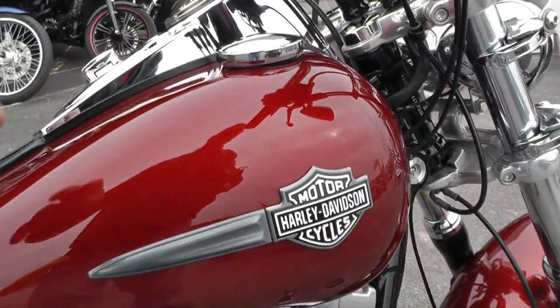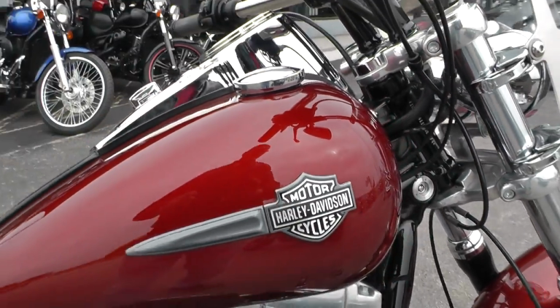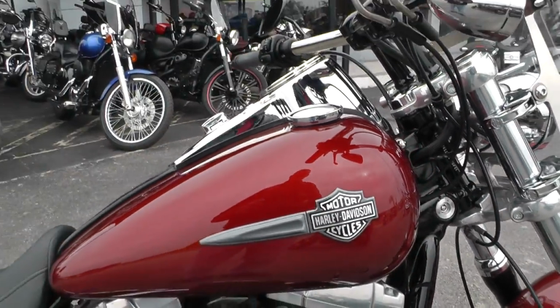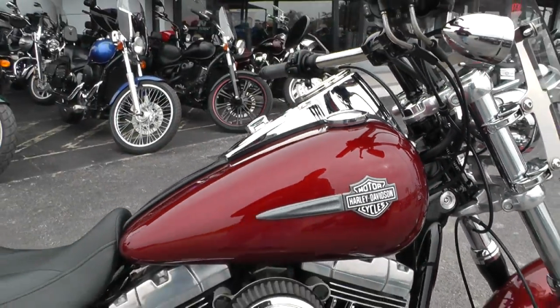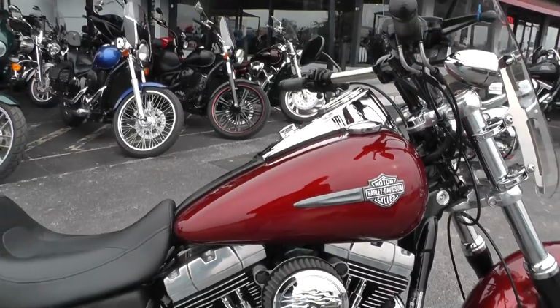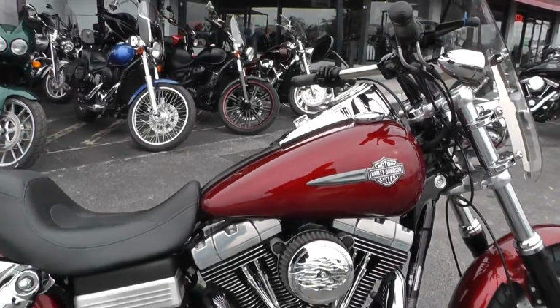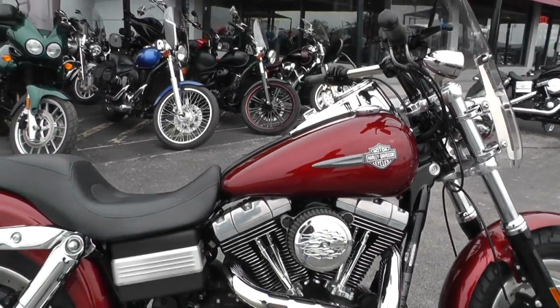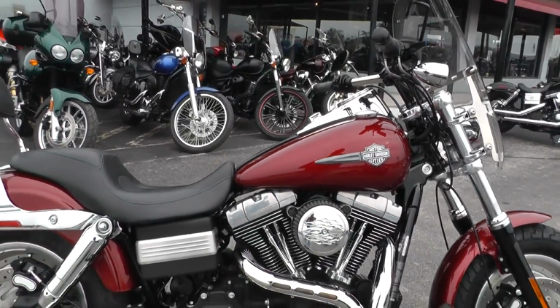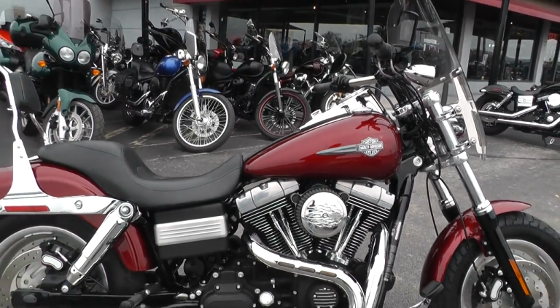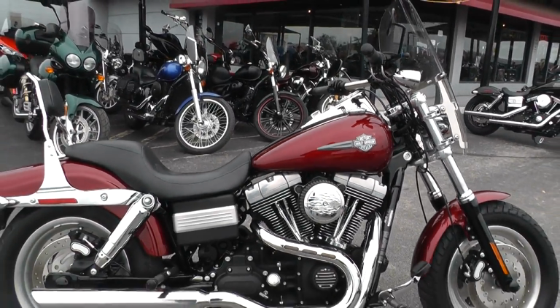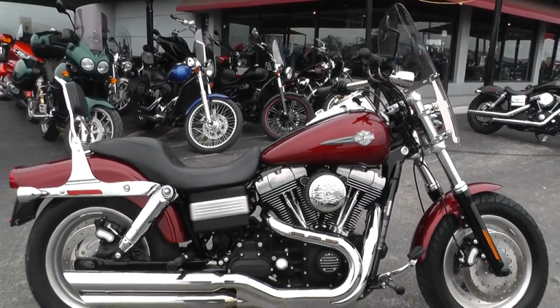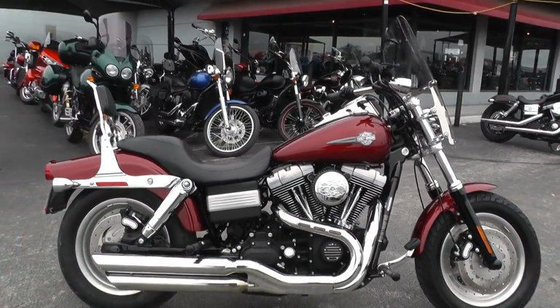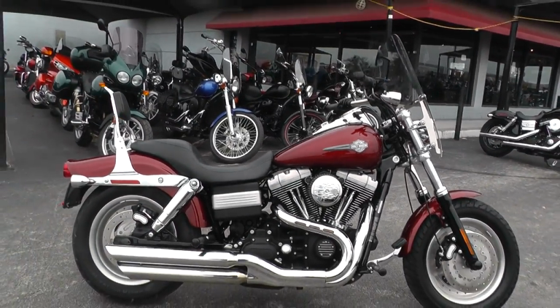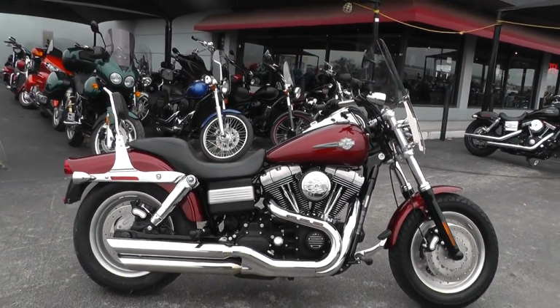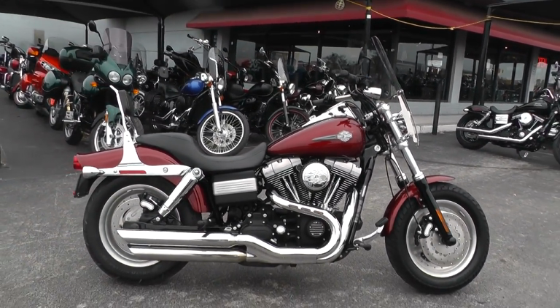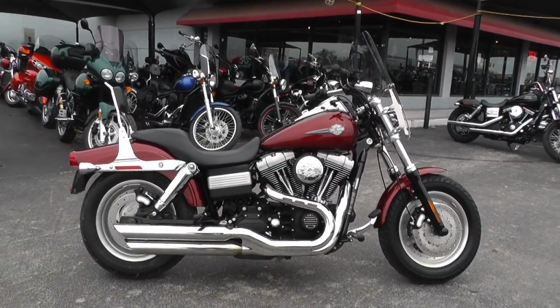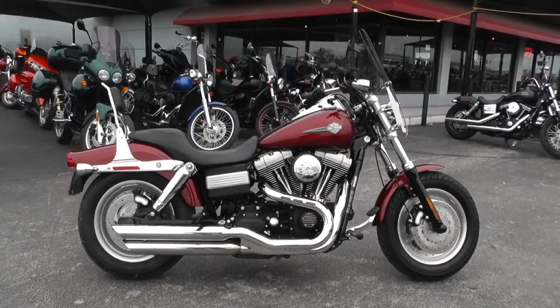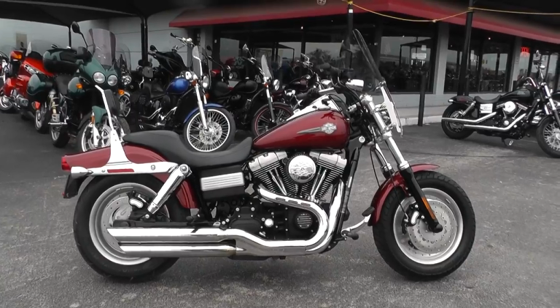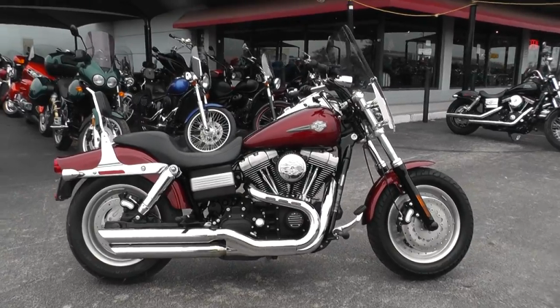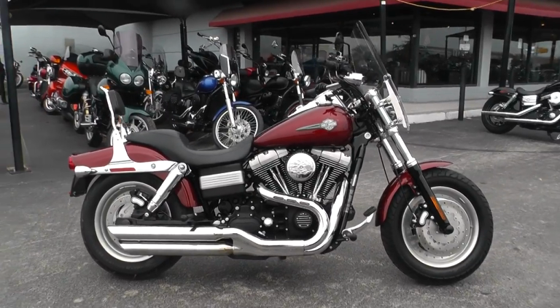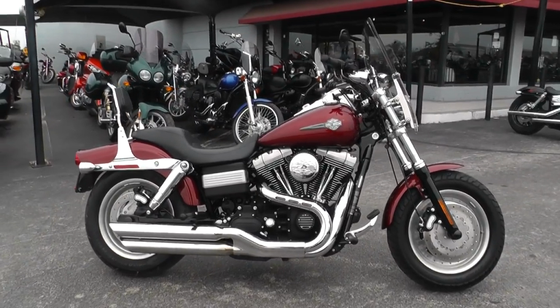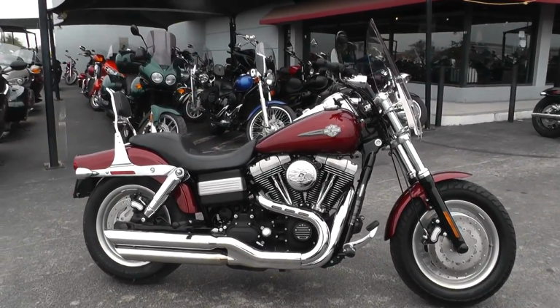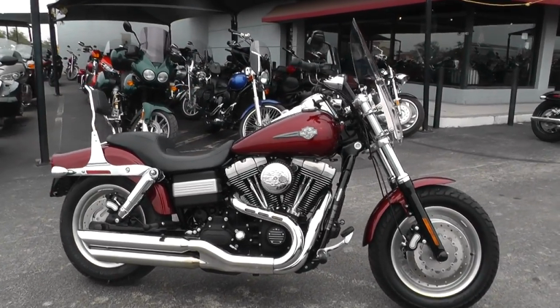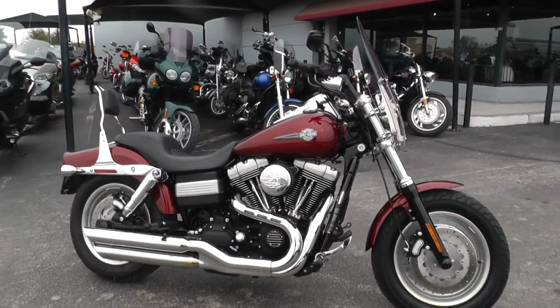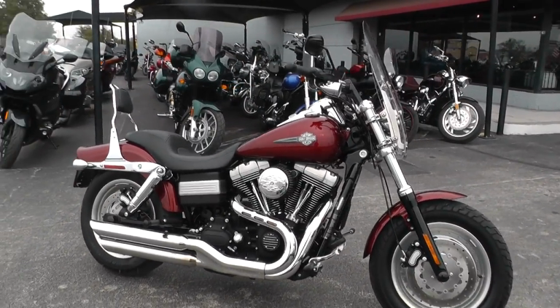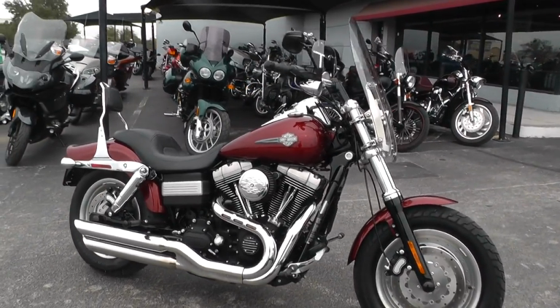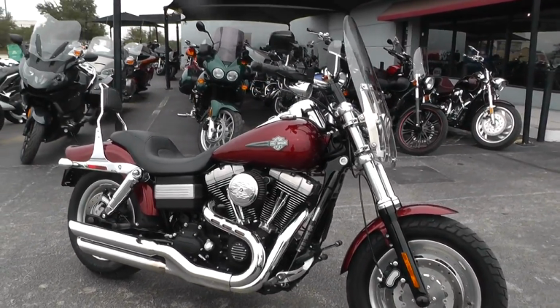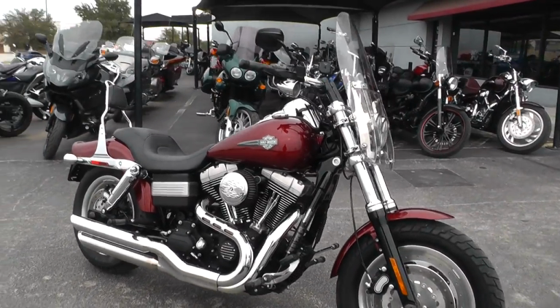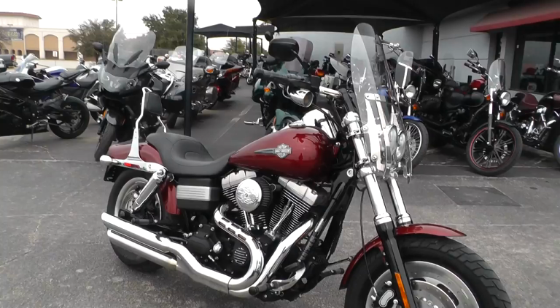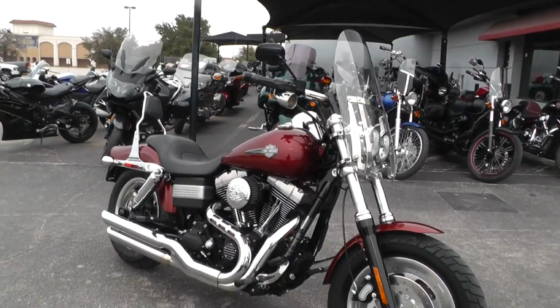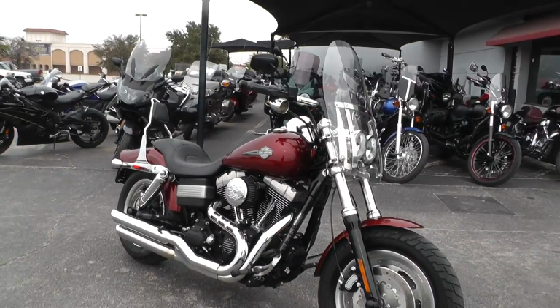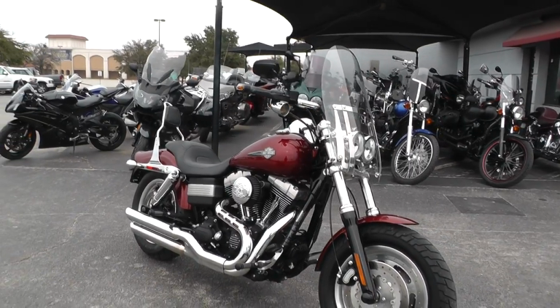If you'd like to know more about it, call our sales team toll-free at 888-400-1151 — they can tell you all about it. This is one of the best handling bikes Harley makes, I believe.